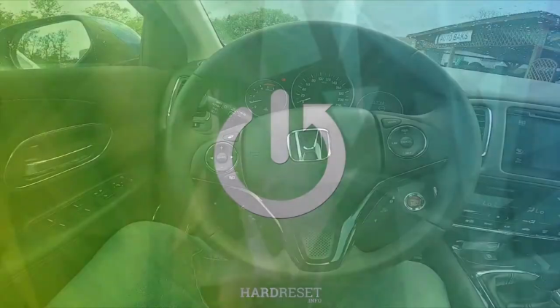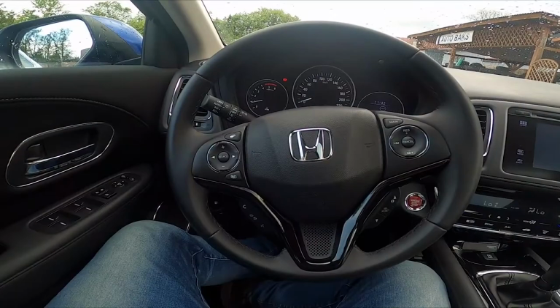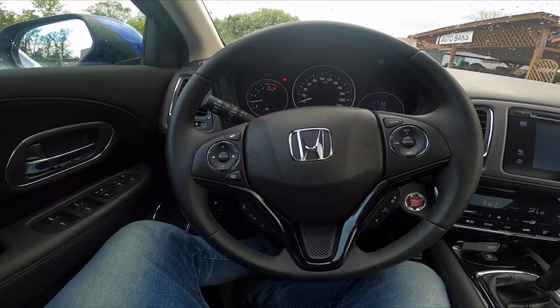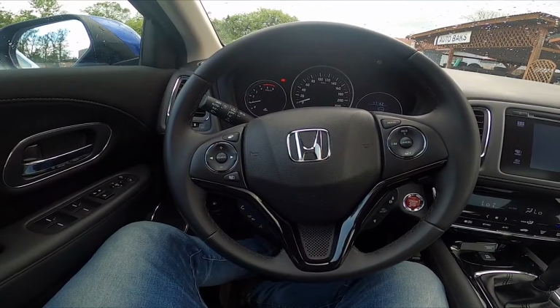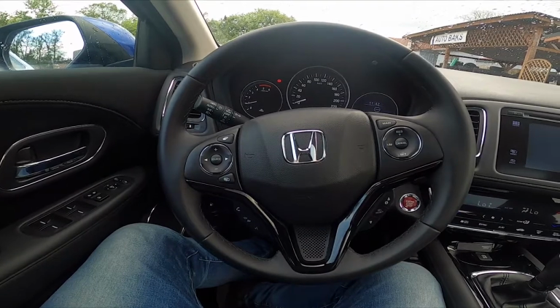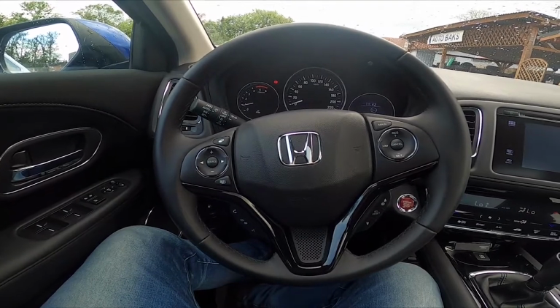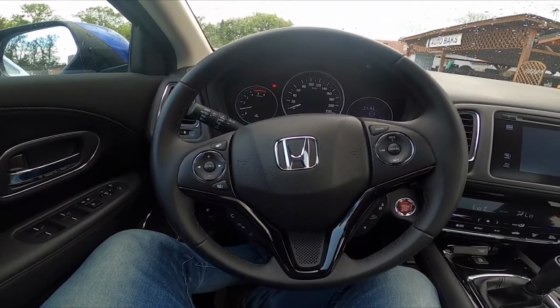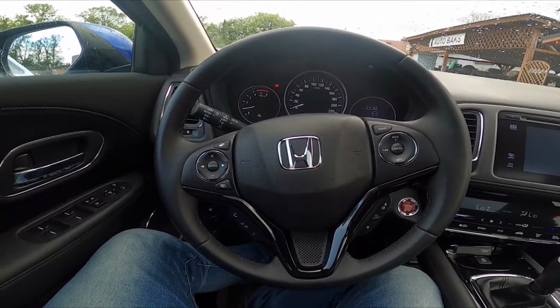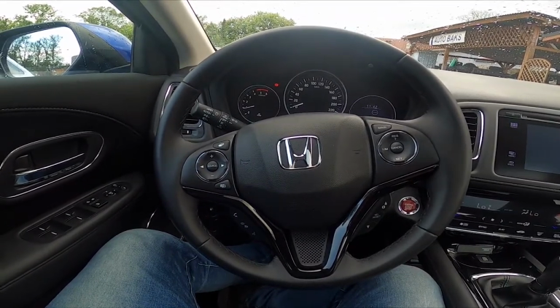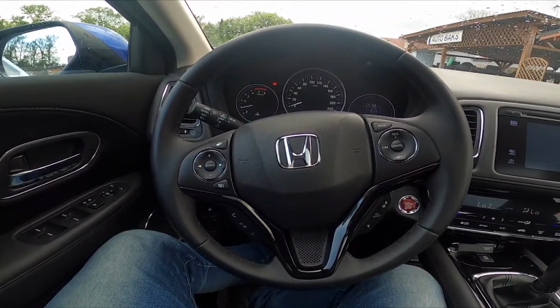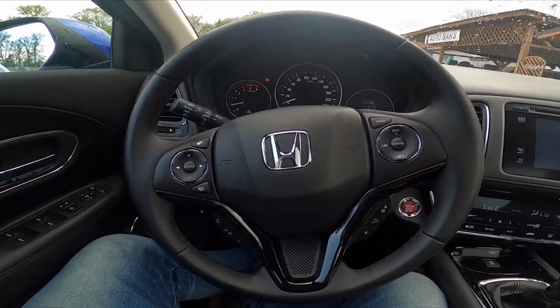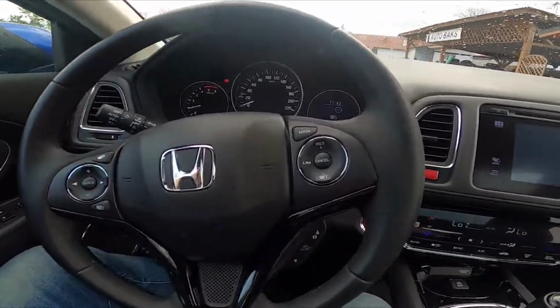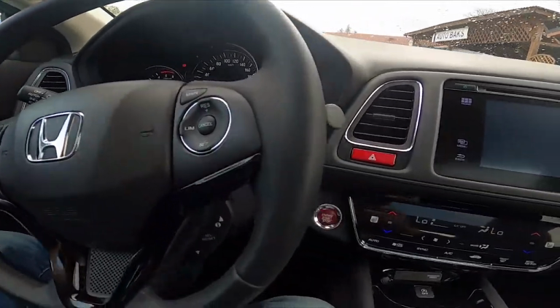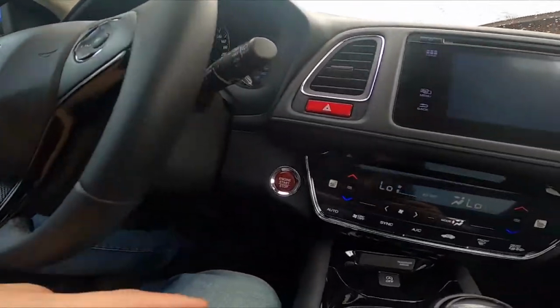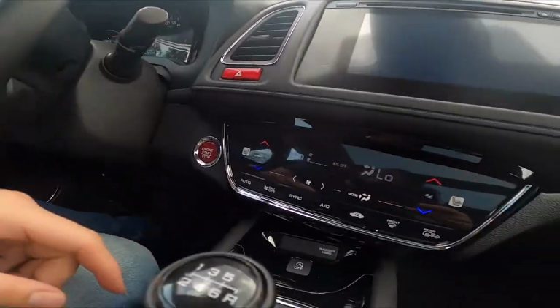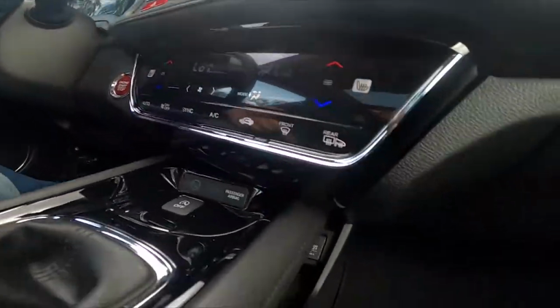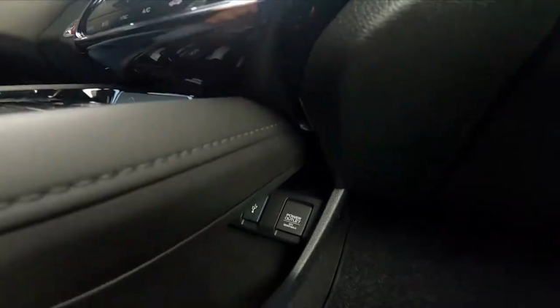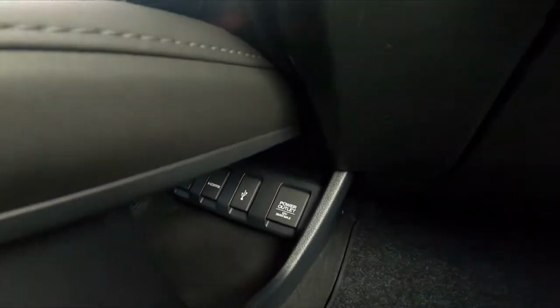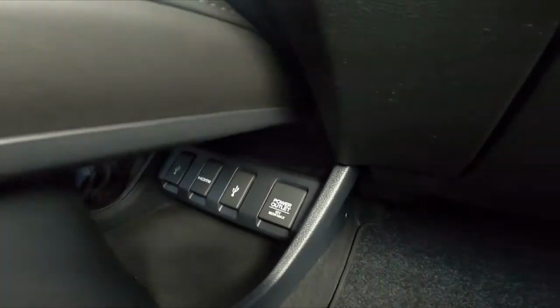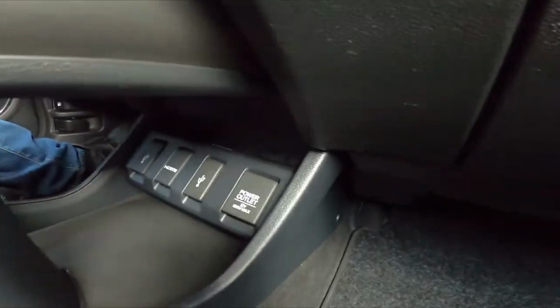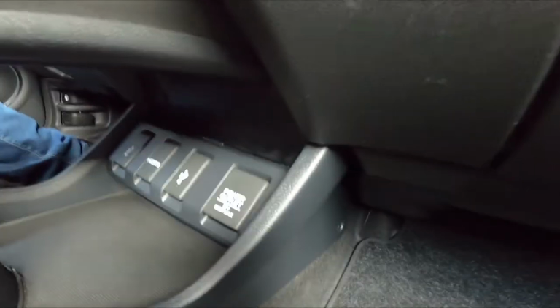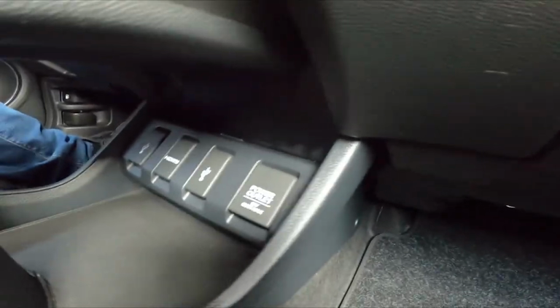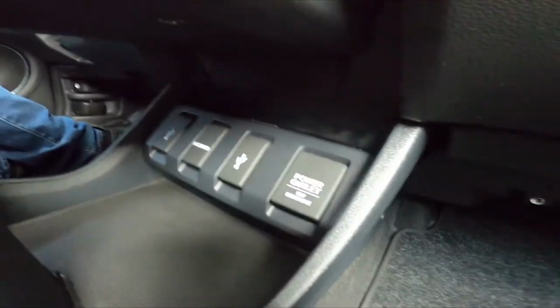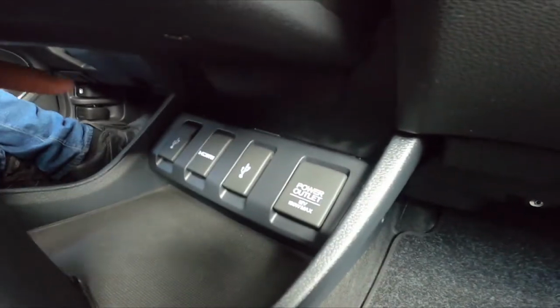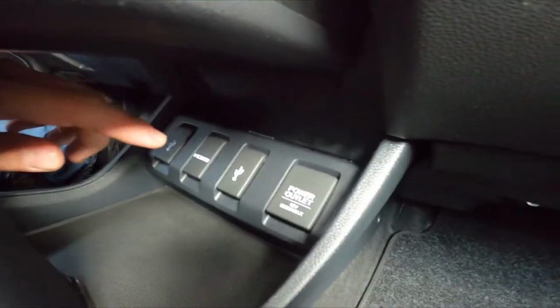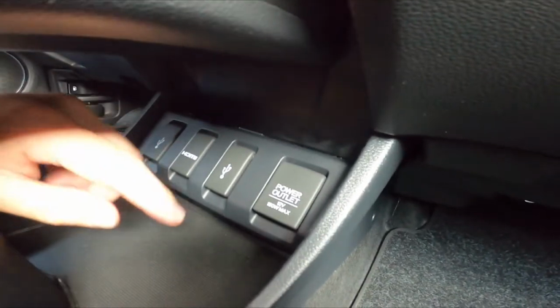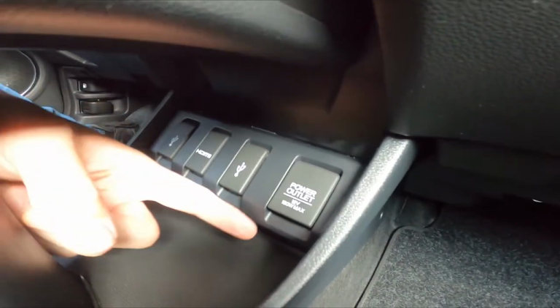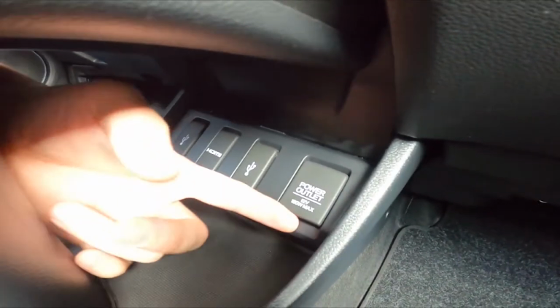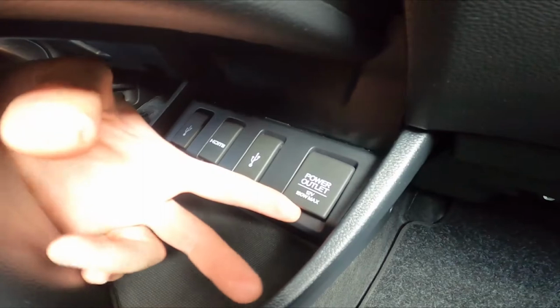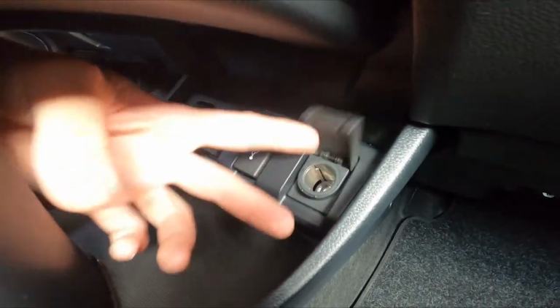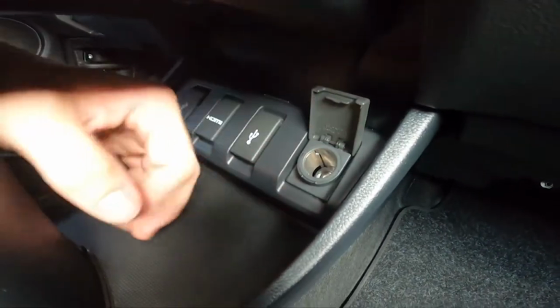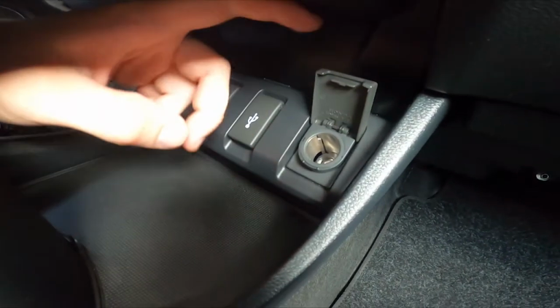Let's take a look below the steering wheel — right here on the right side of it, the power outlet is located right here.